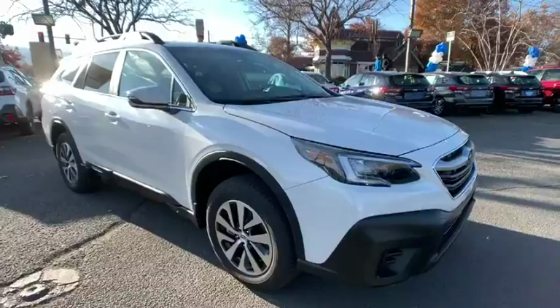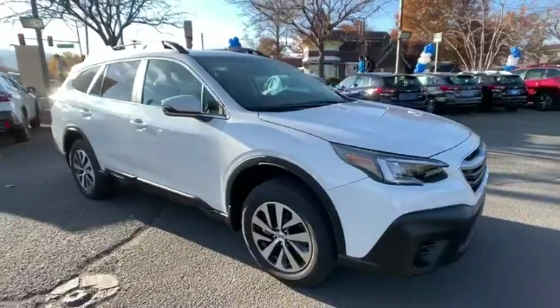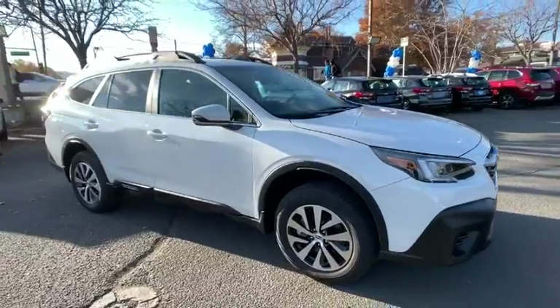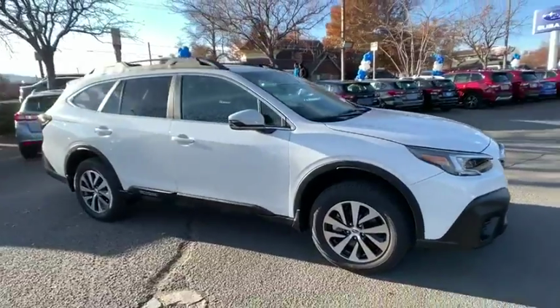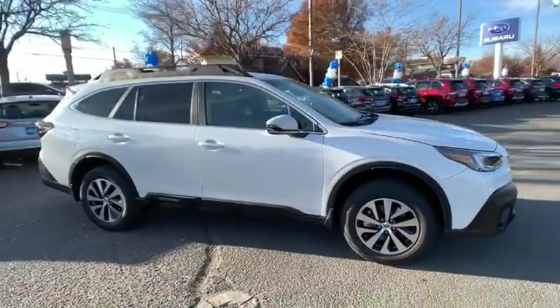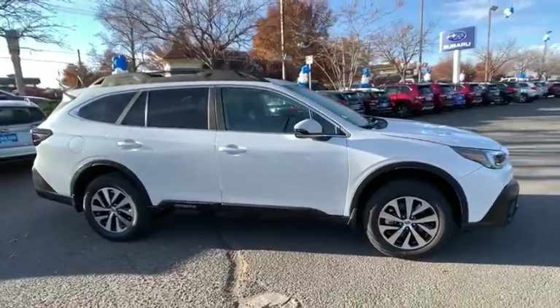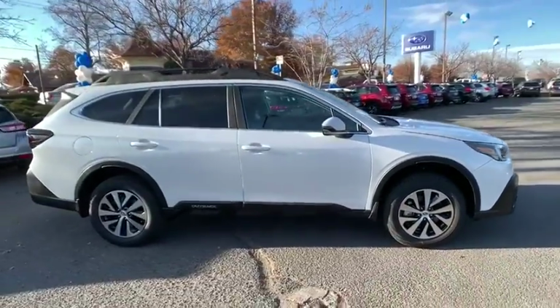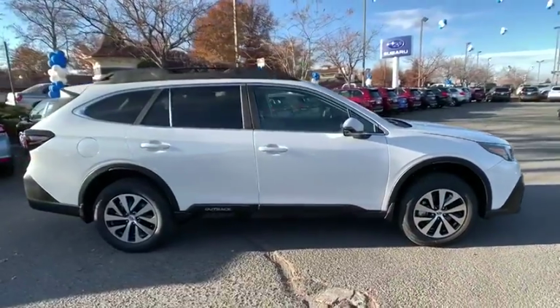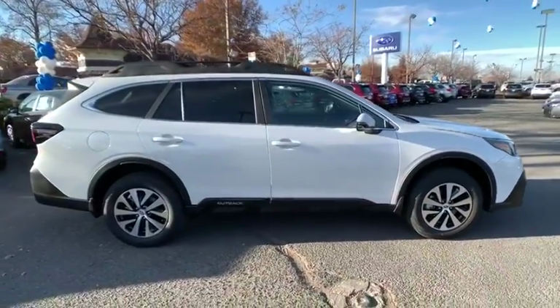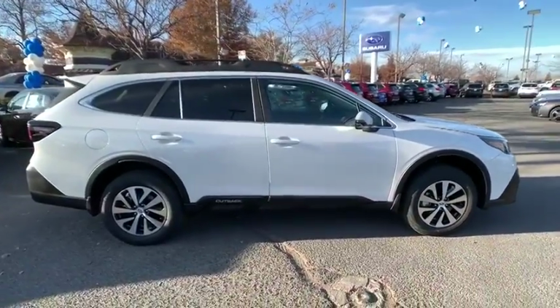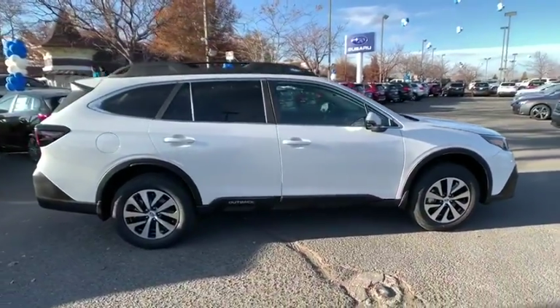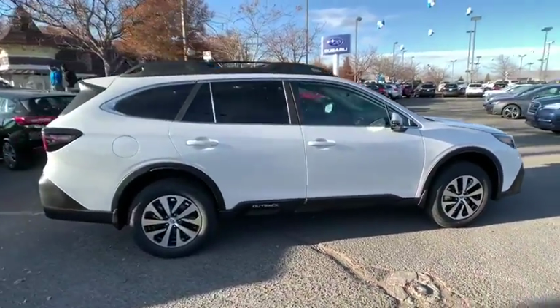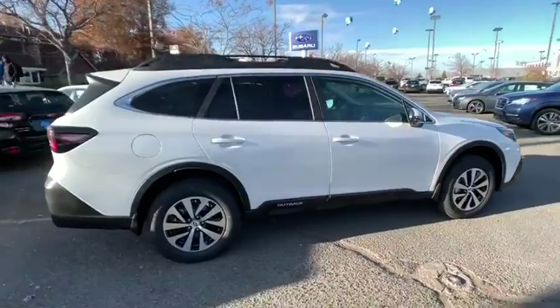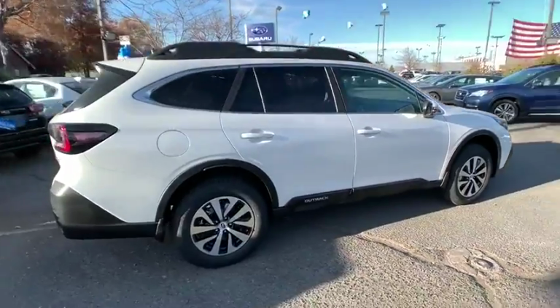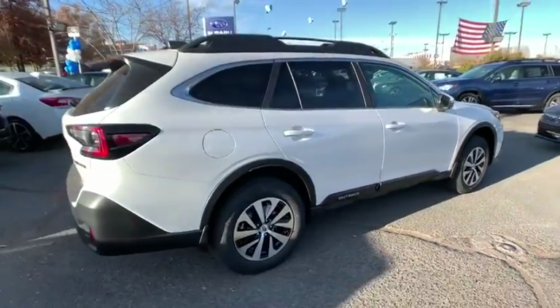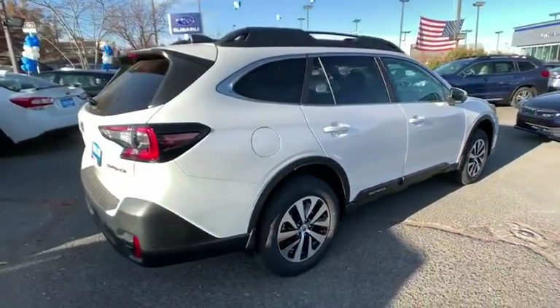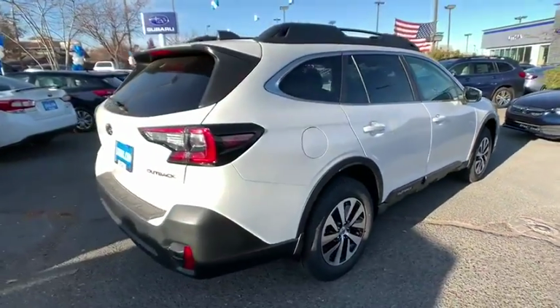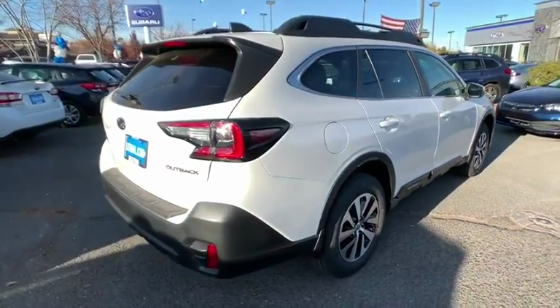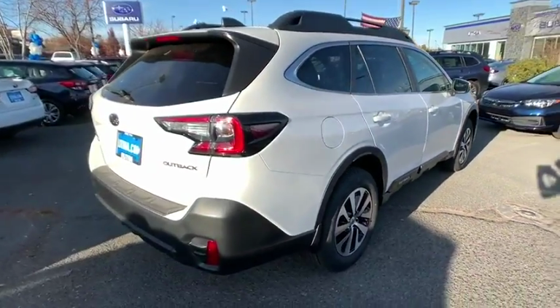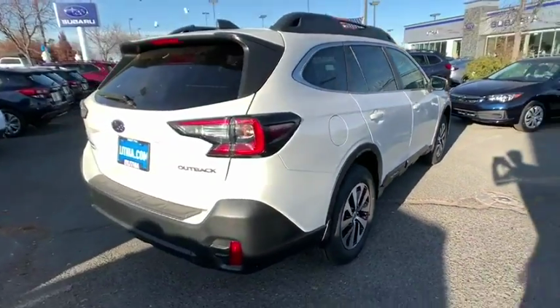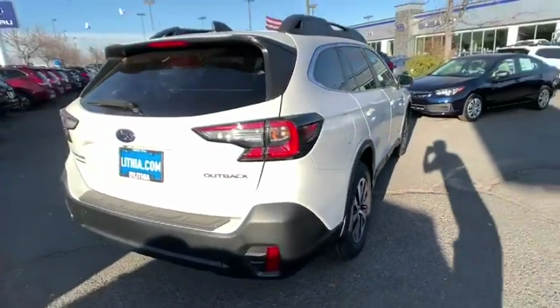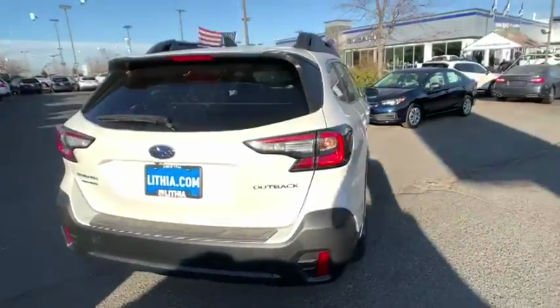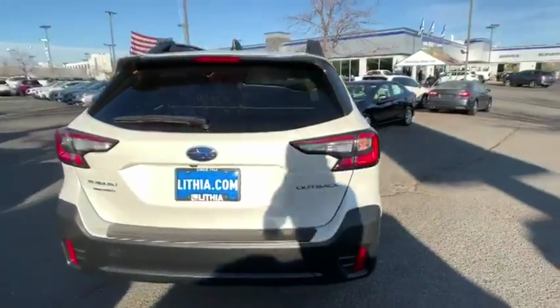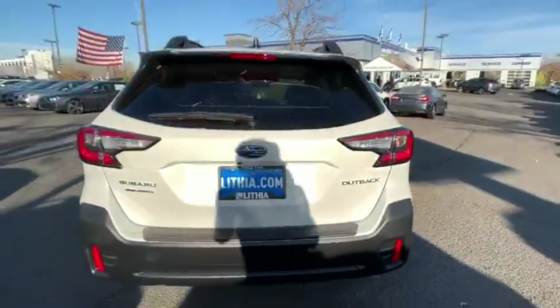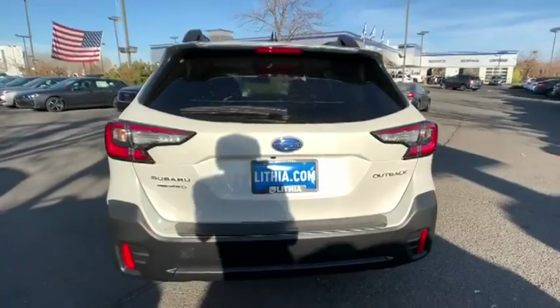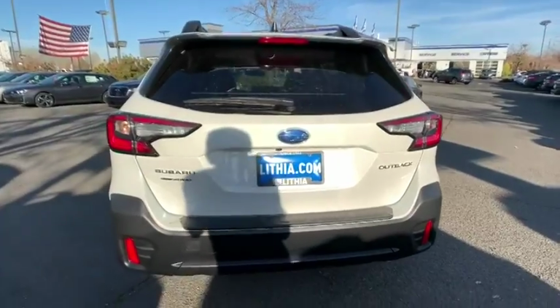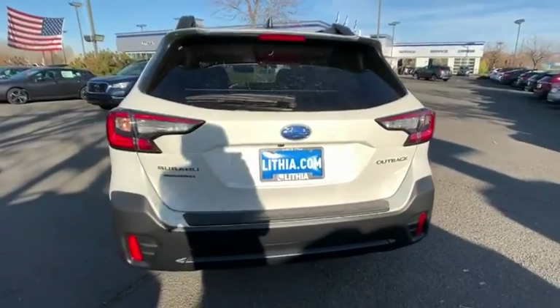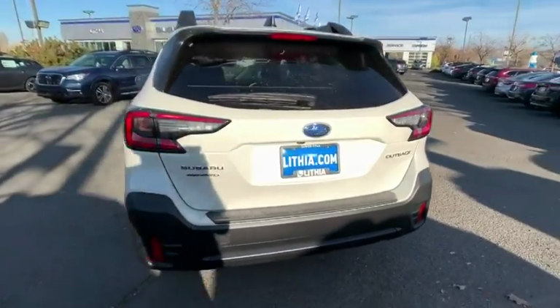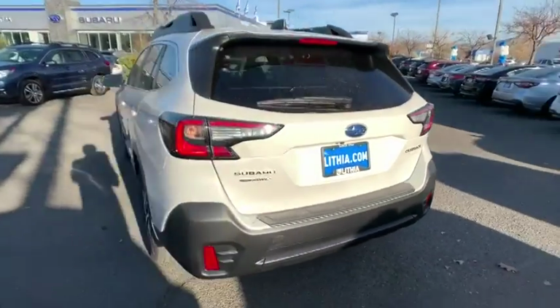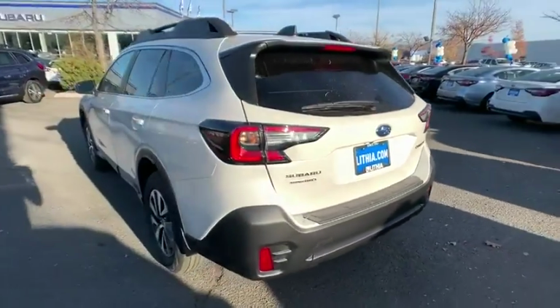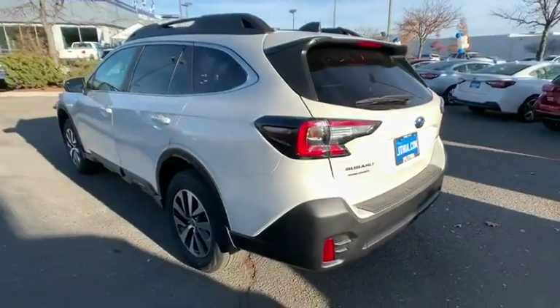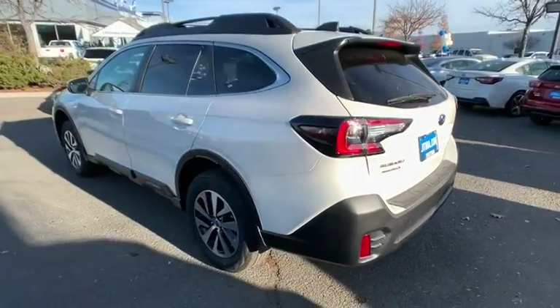Stop by and take a look at the 2020 Subaru Outback. Take the go-anywhere capability of all-wheel drive and plenty of room for cargo and companions, and you've got the Subaru Outback. Let the adventure begin.